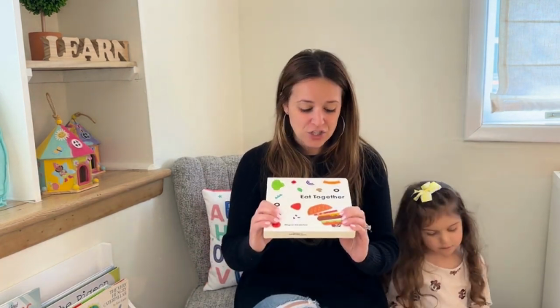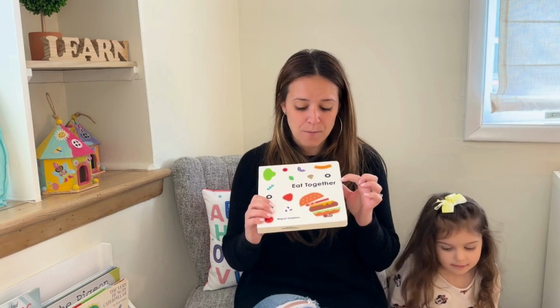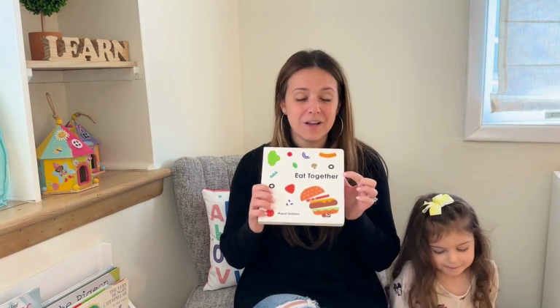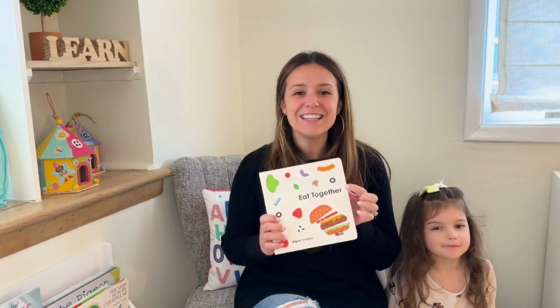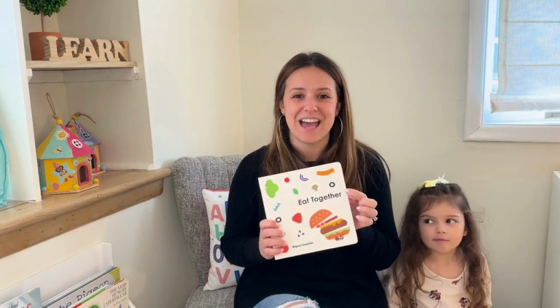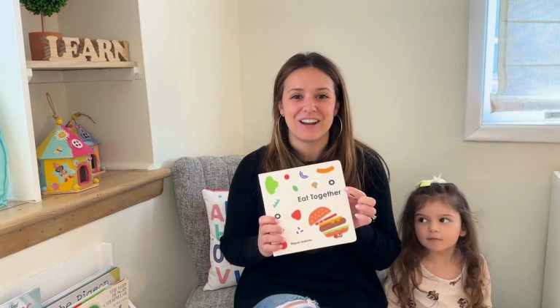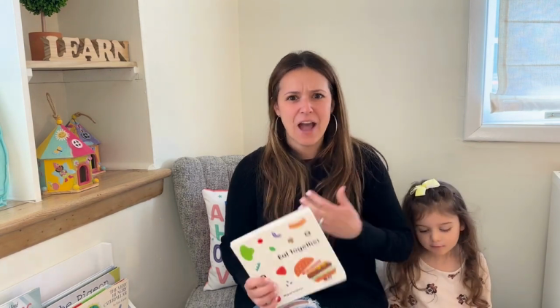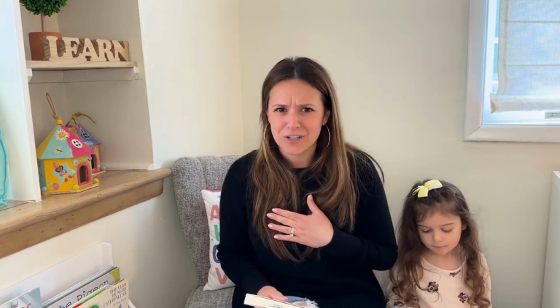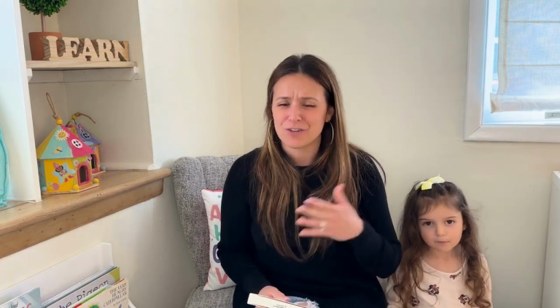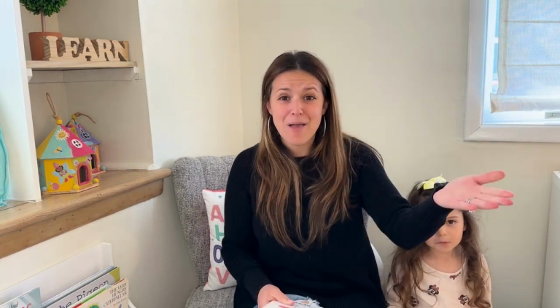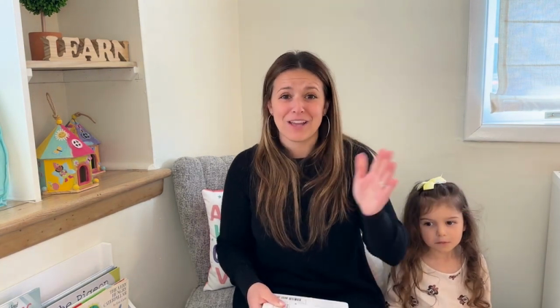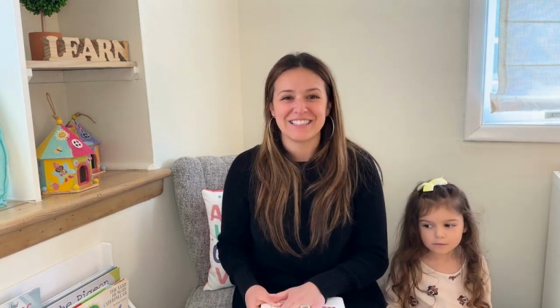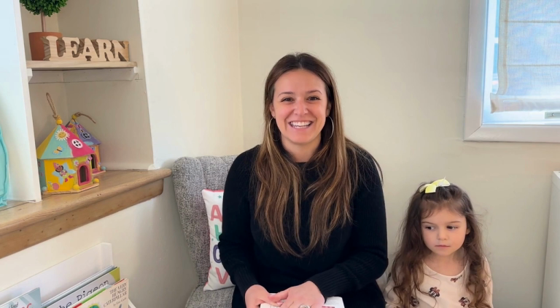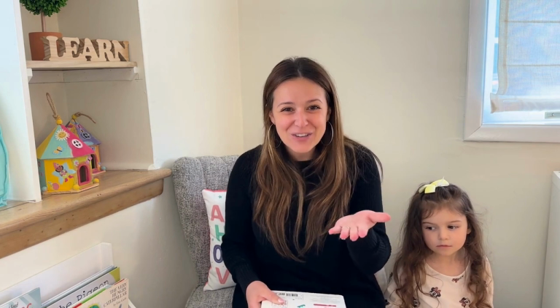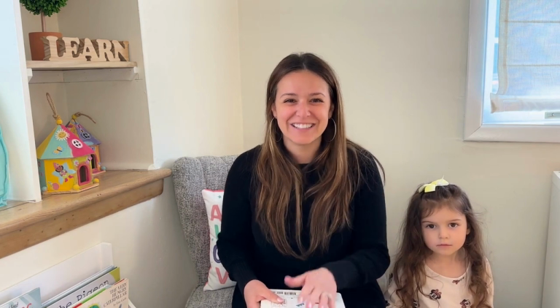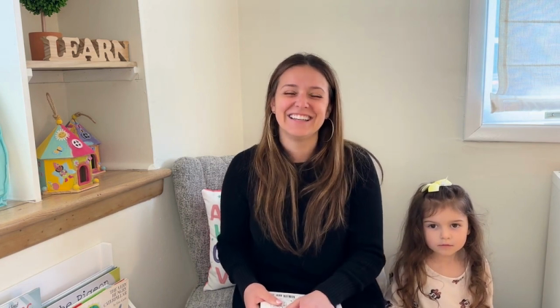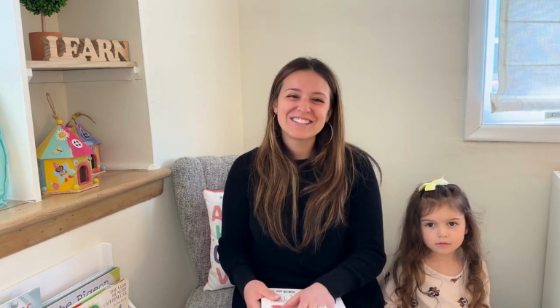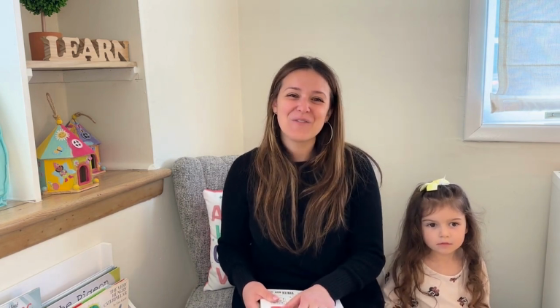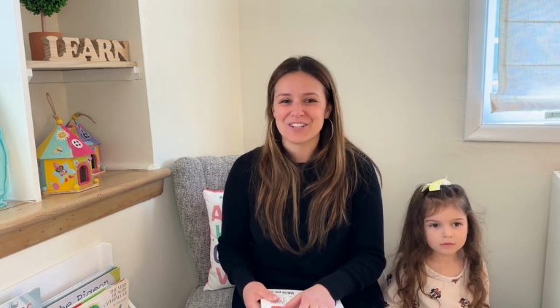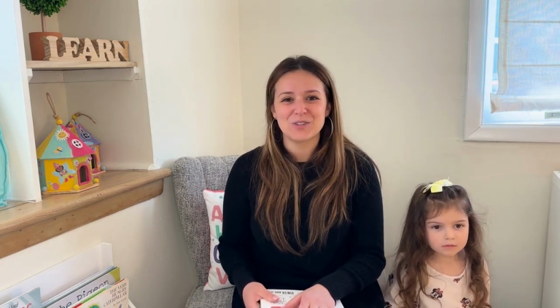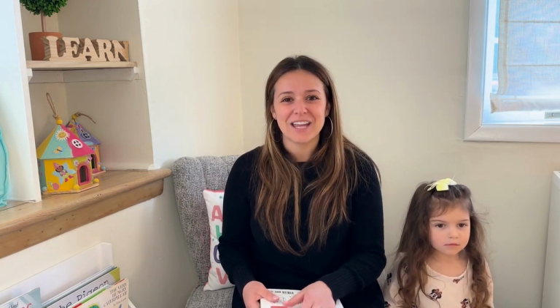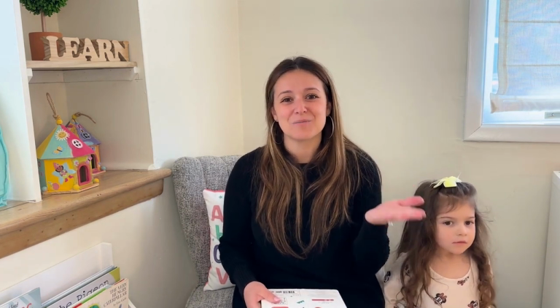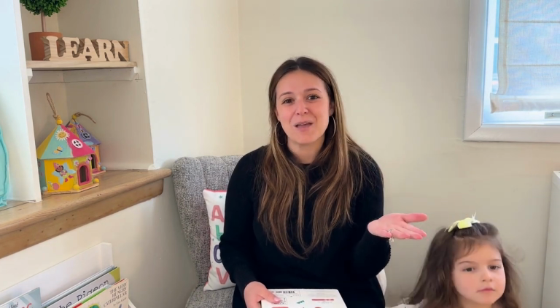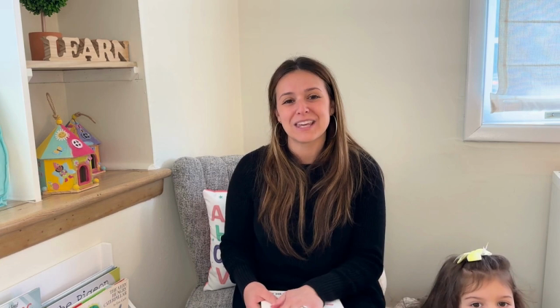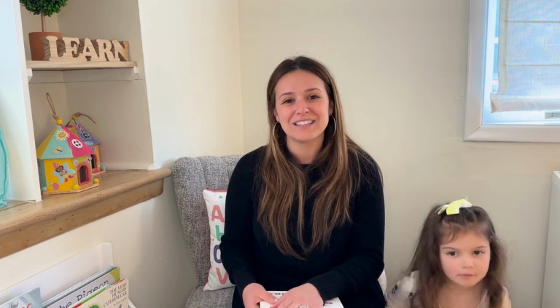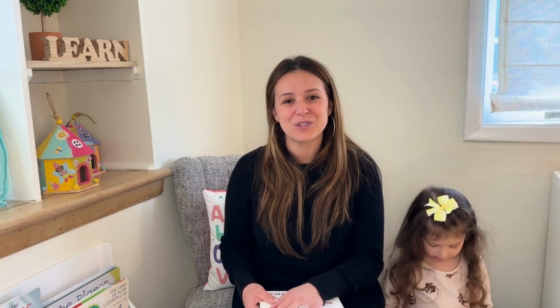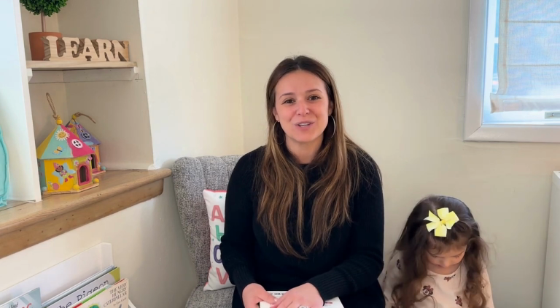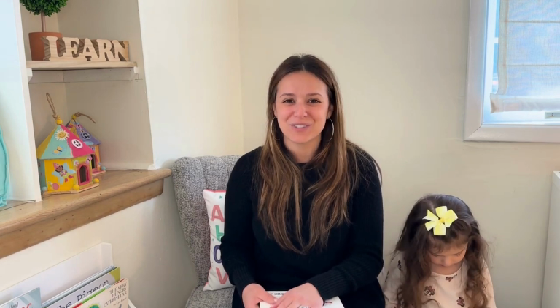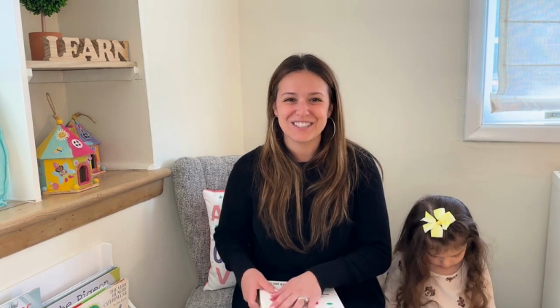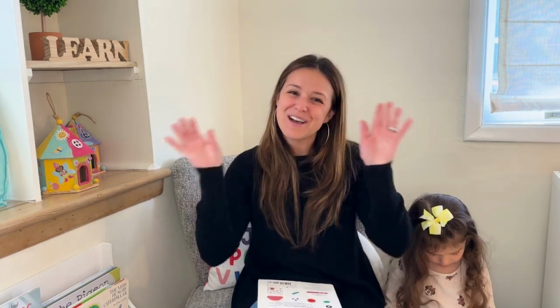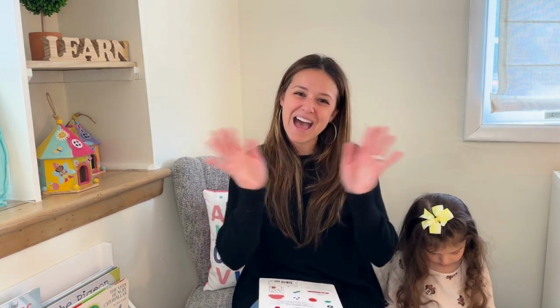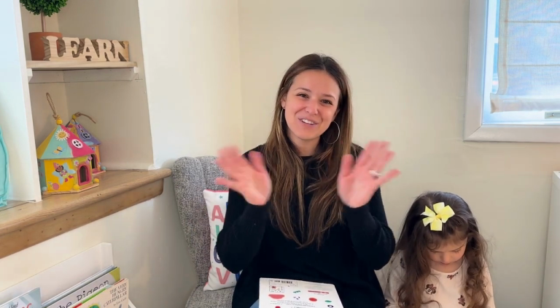So today we learned about shapes from our book 'Eat Together,' and now I'm really hungry so I'm going to go get something to eat. If you liked our video, don't forget to subscribe so we can keep making these videos for you. We'll see you soon — bye everyone!